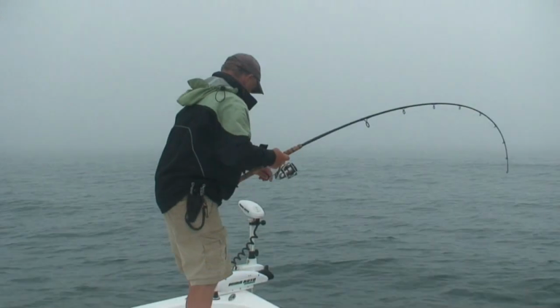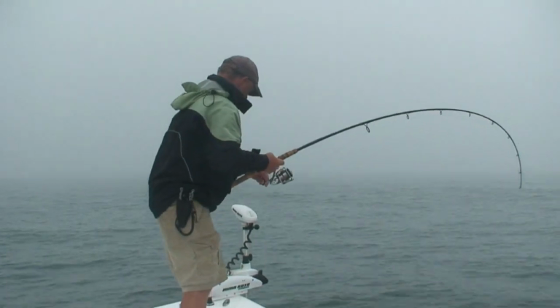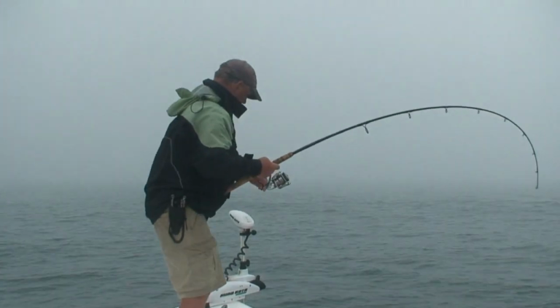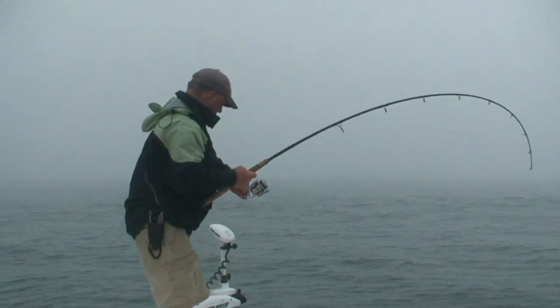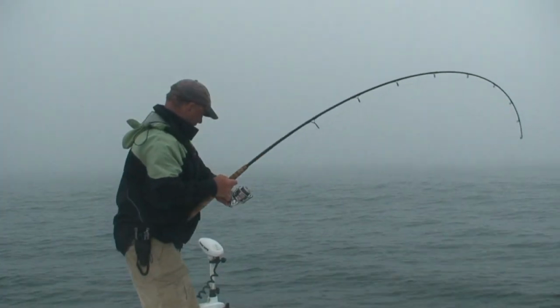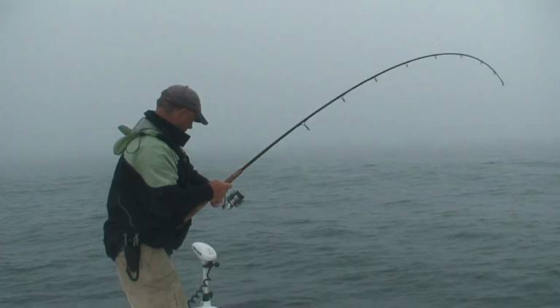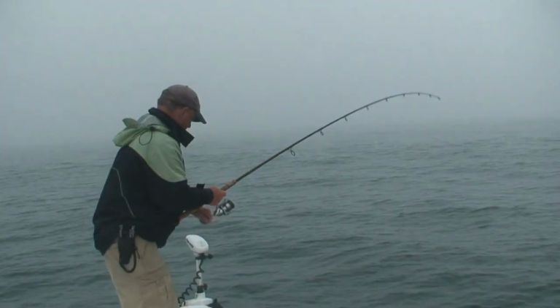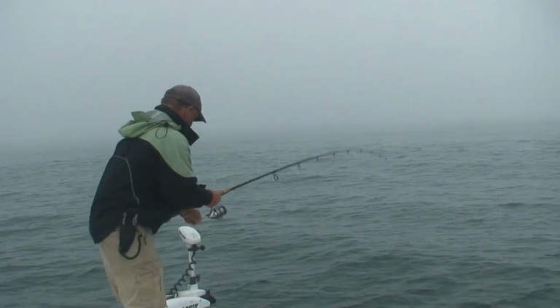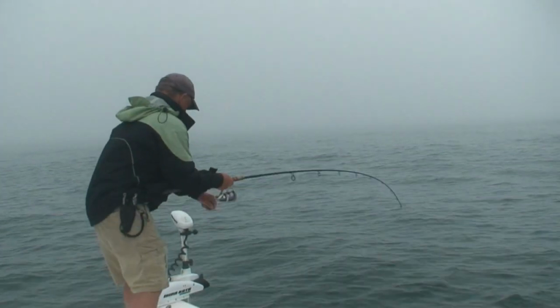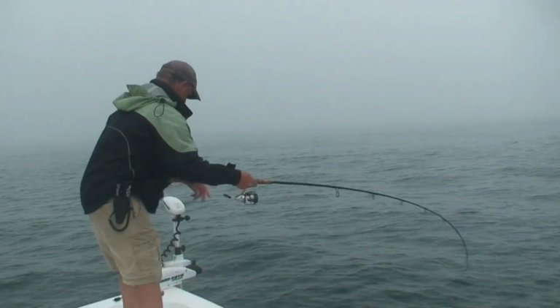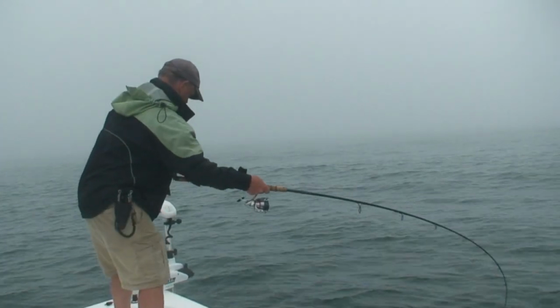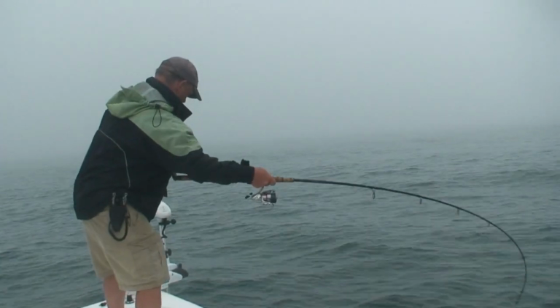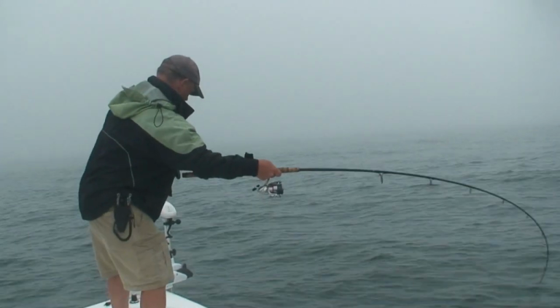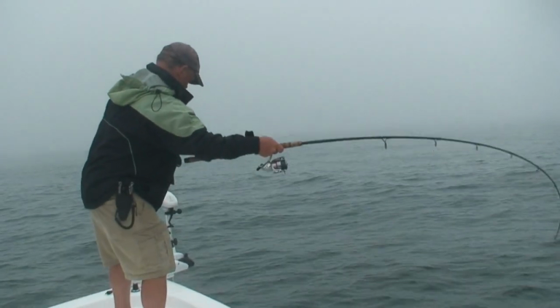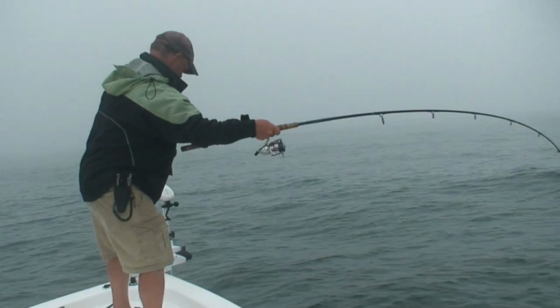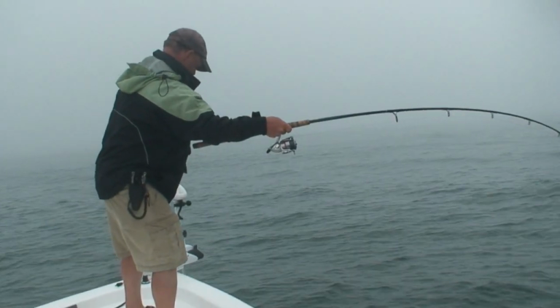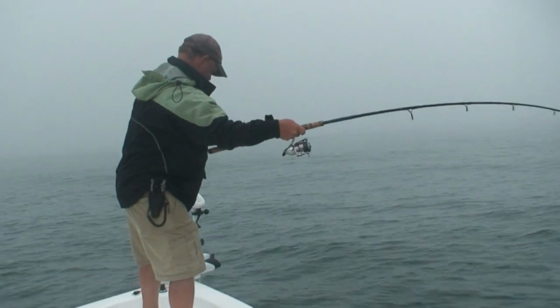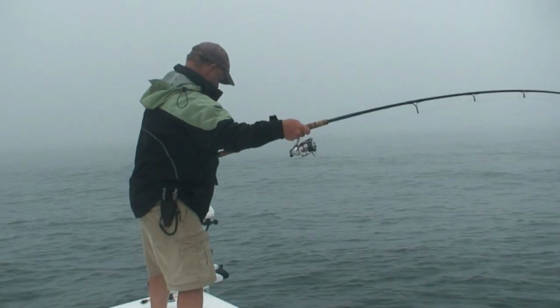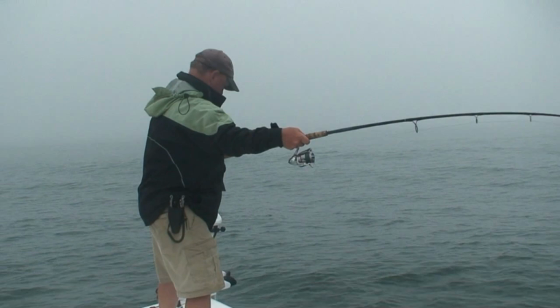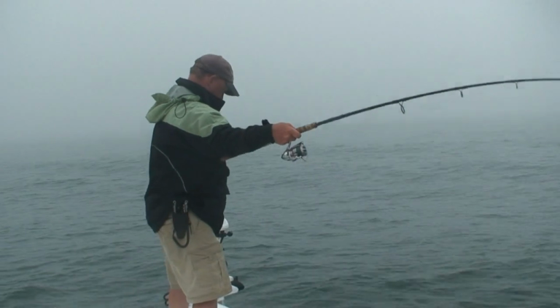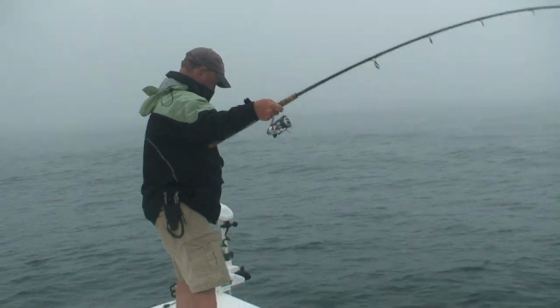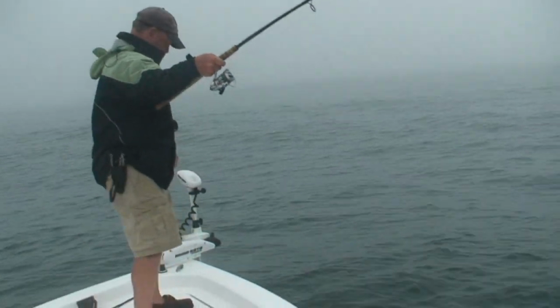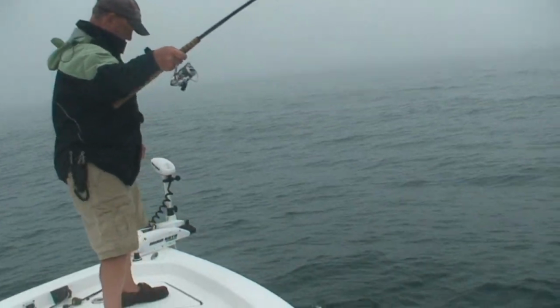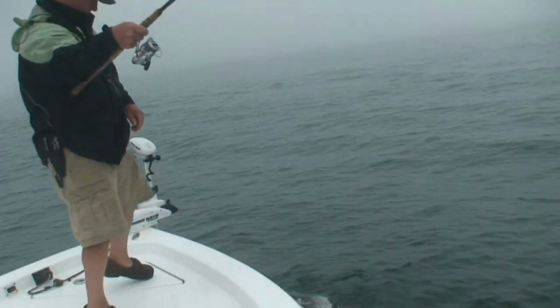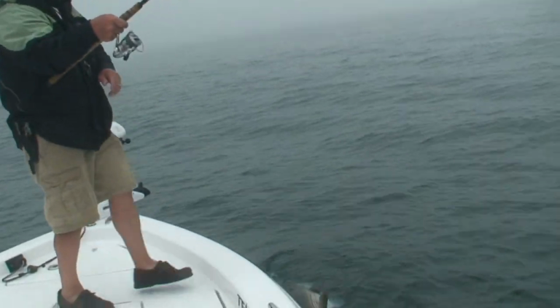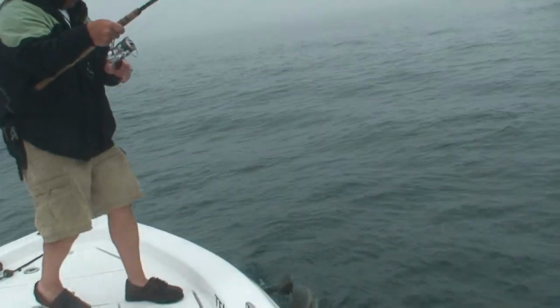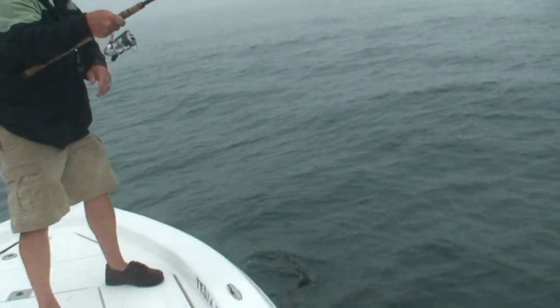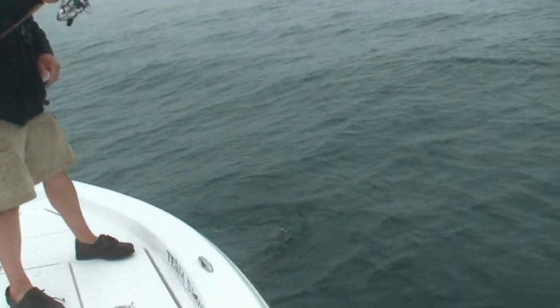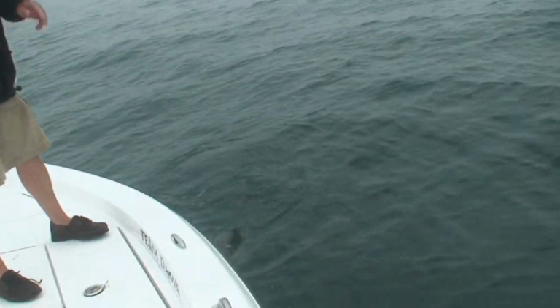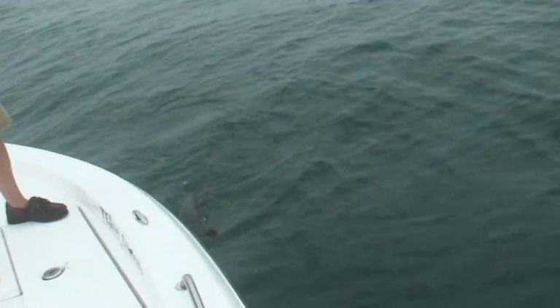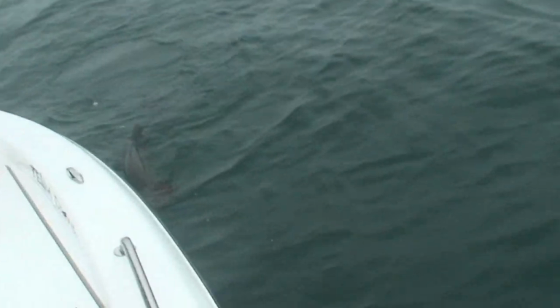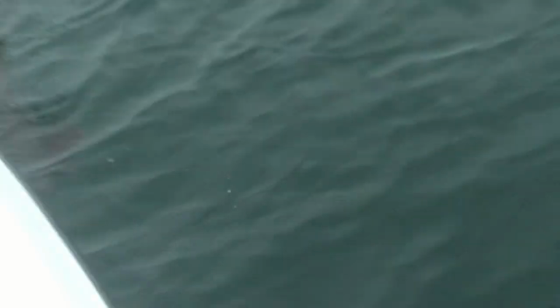I got color. Oh, hell yeah. Nice fish. He was in the weeds for sure — that's what I was feeling.